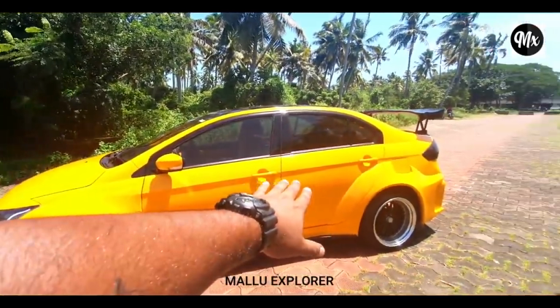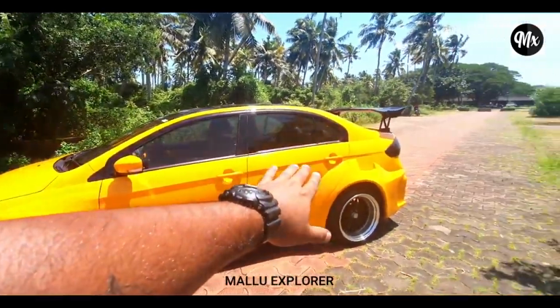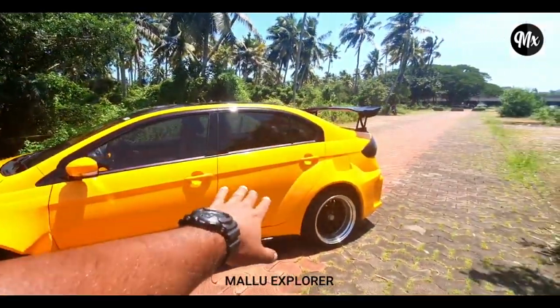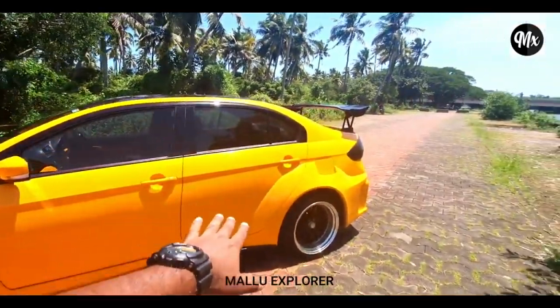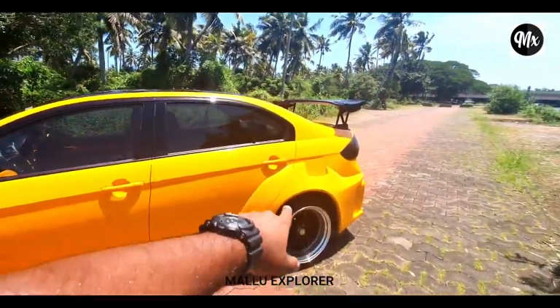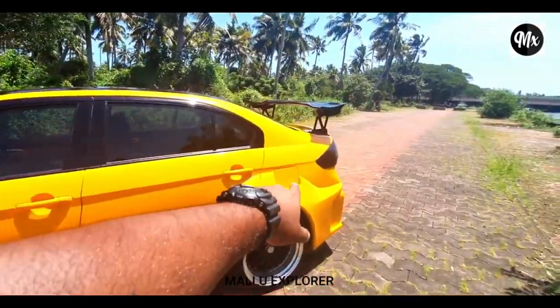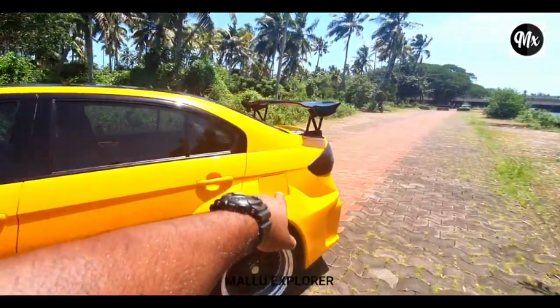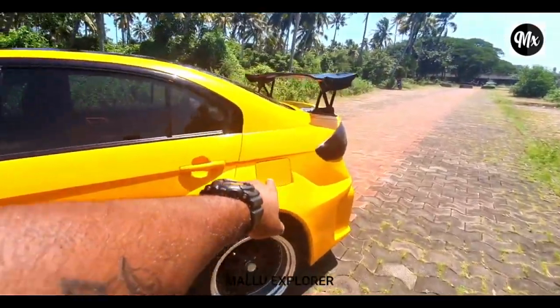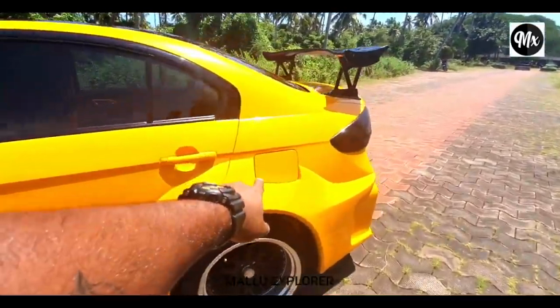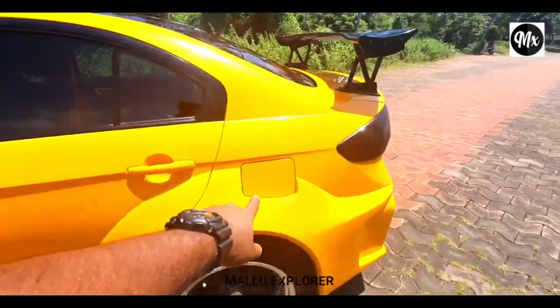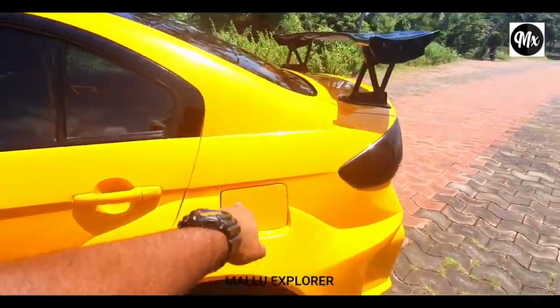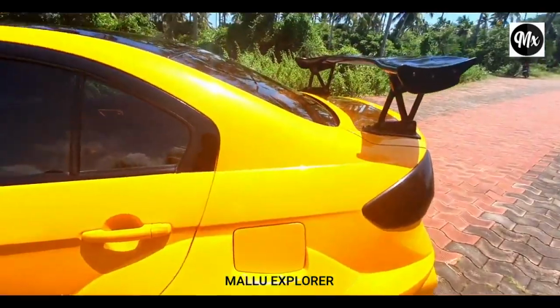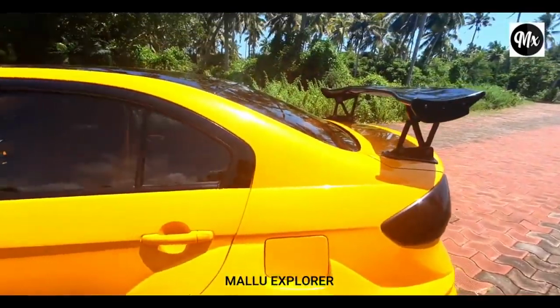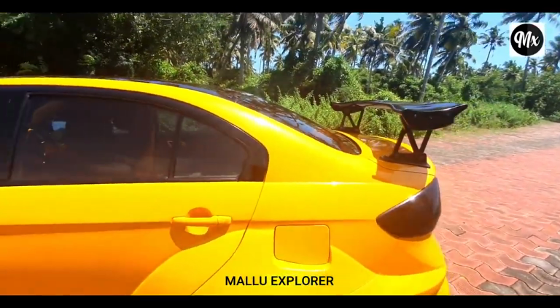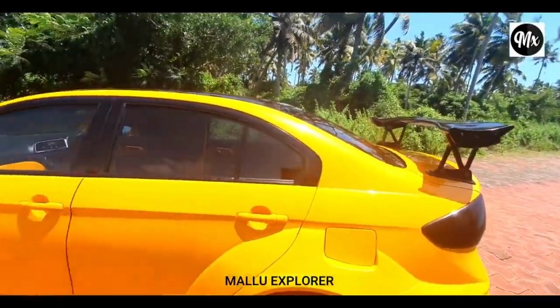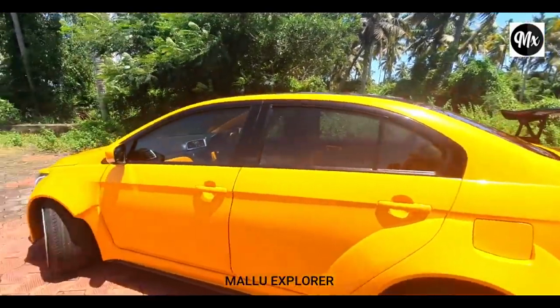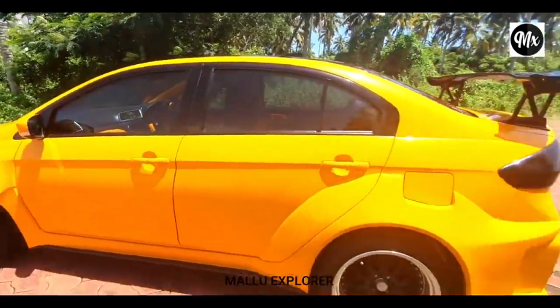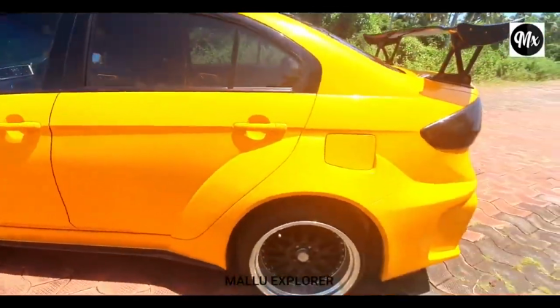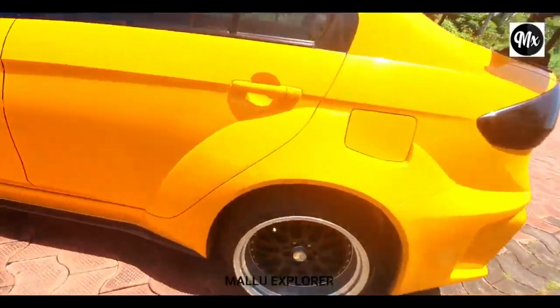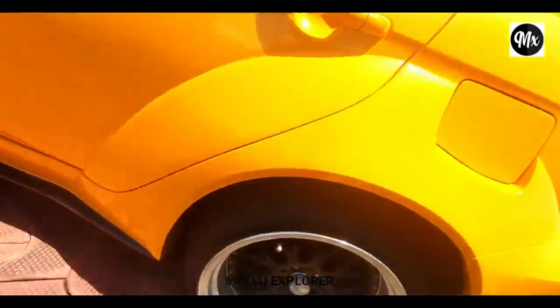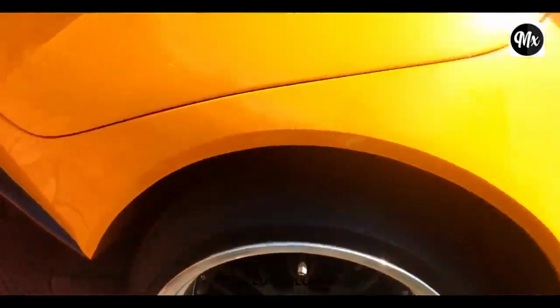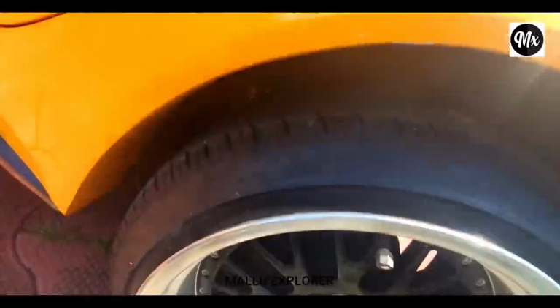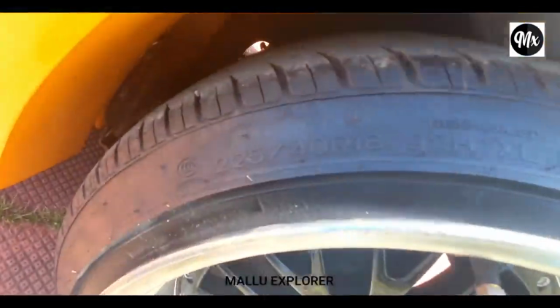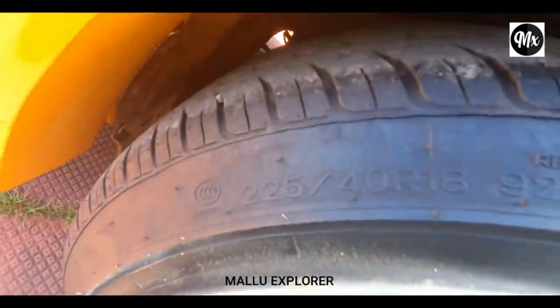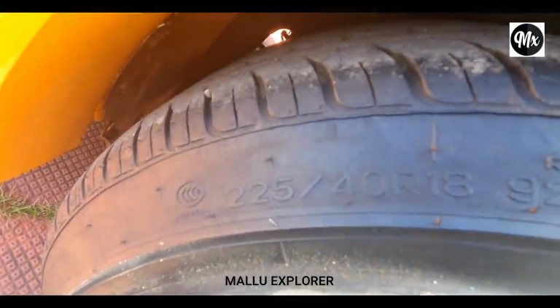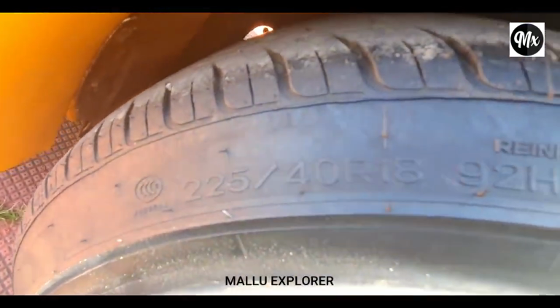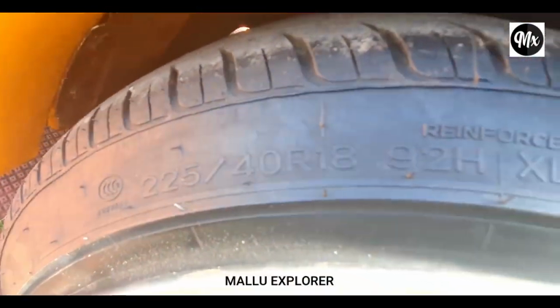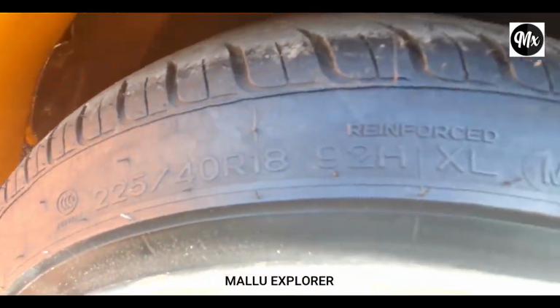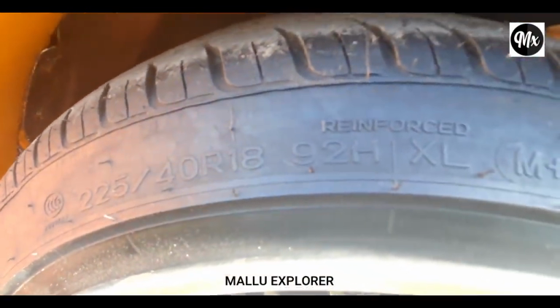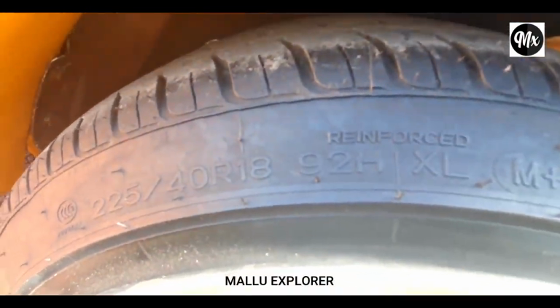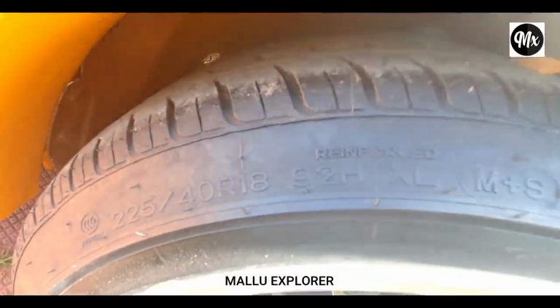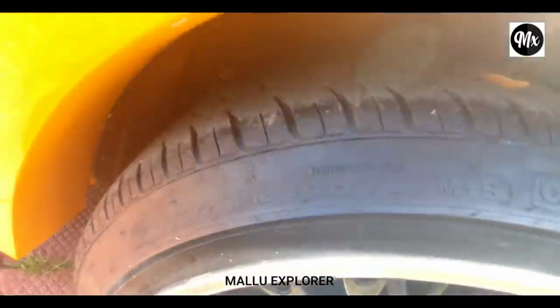The door is closed. This is the fuel filler cap. This is the tire — it is 225x40x18 inch tire.